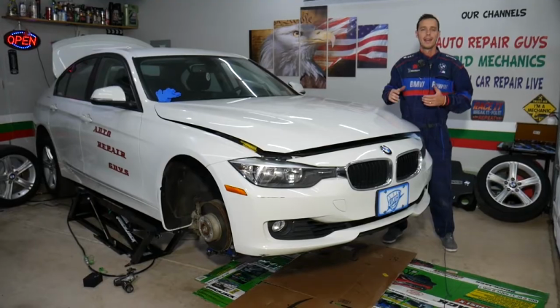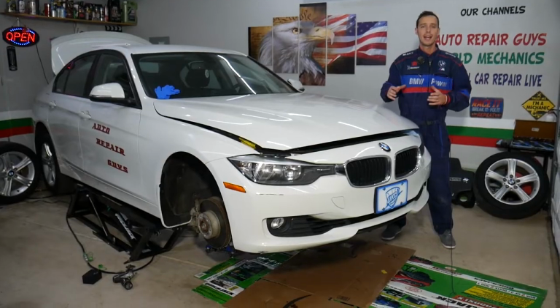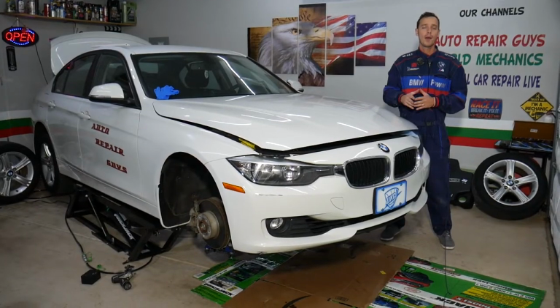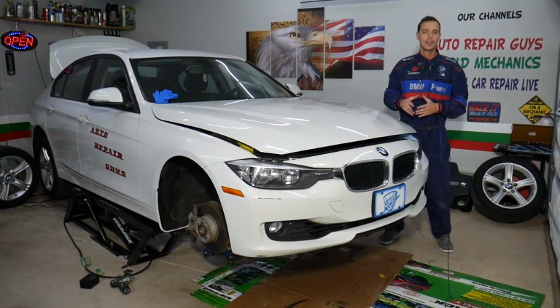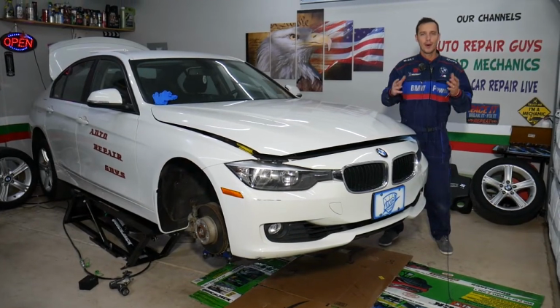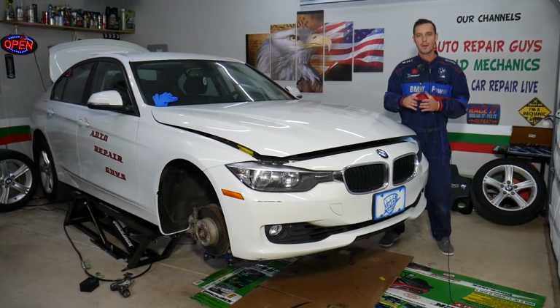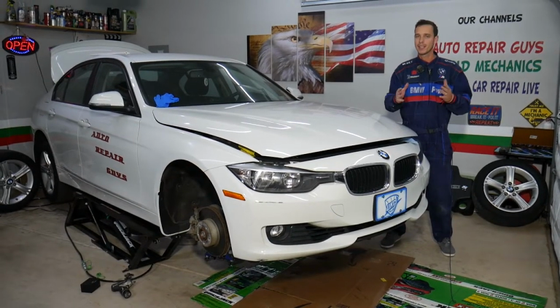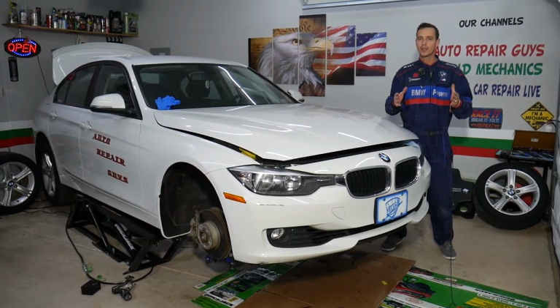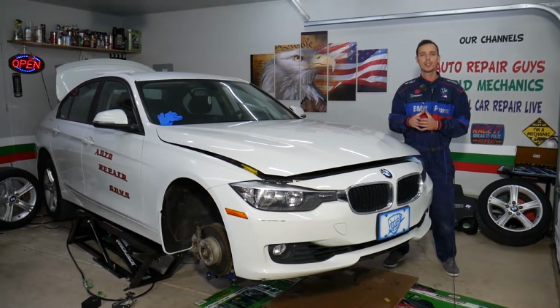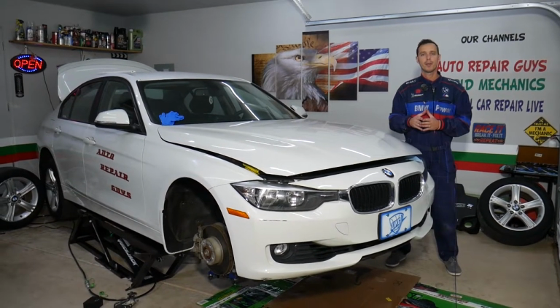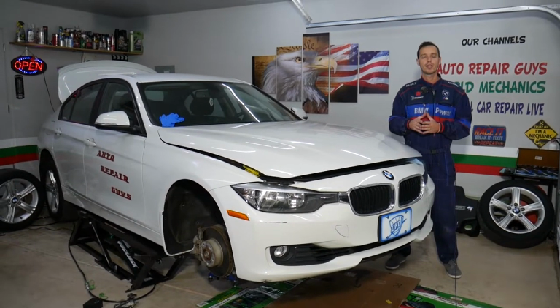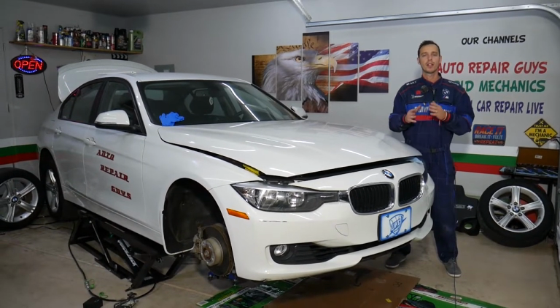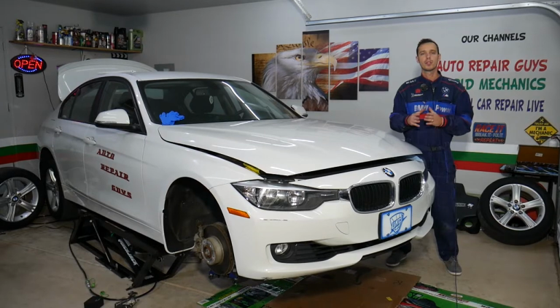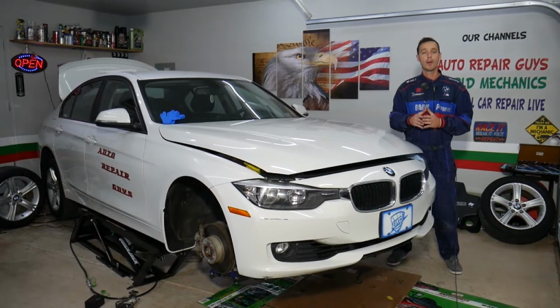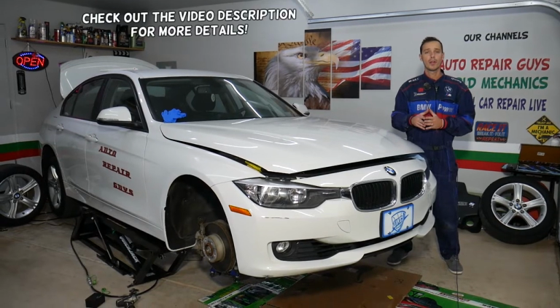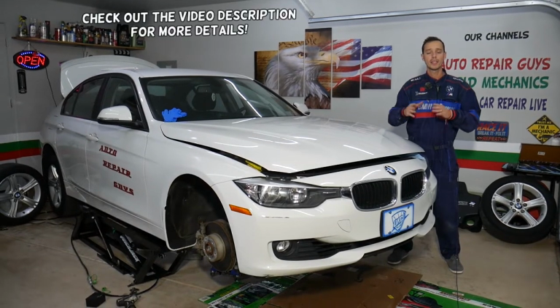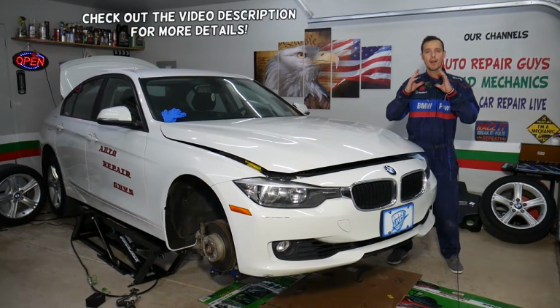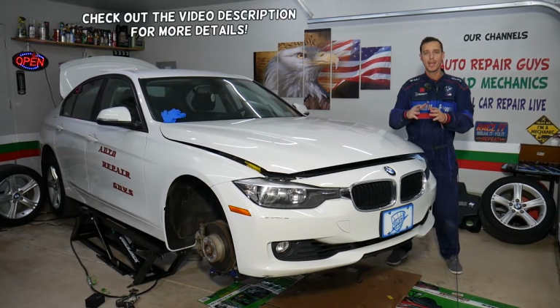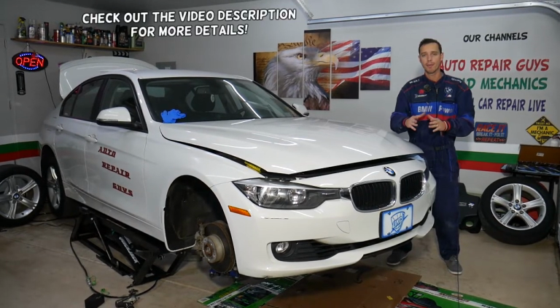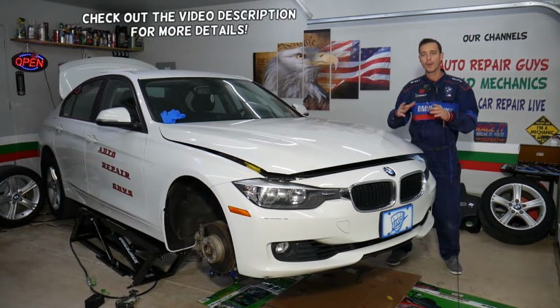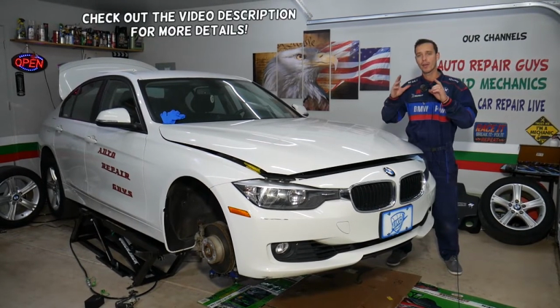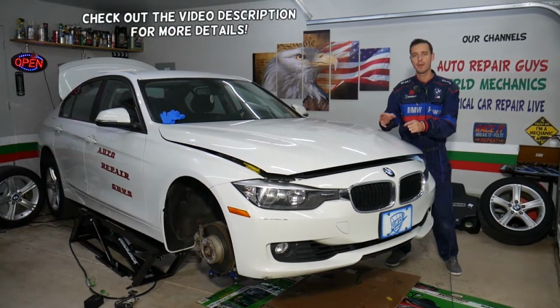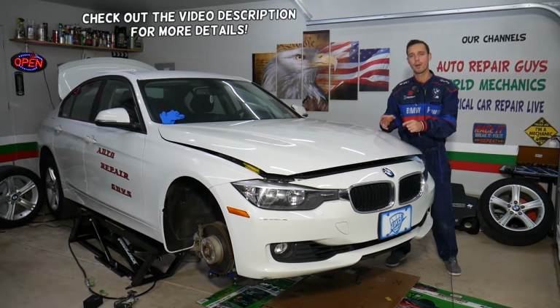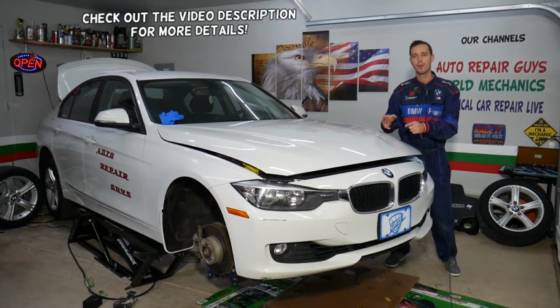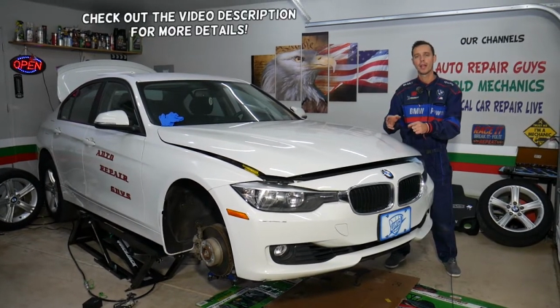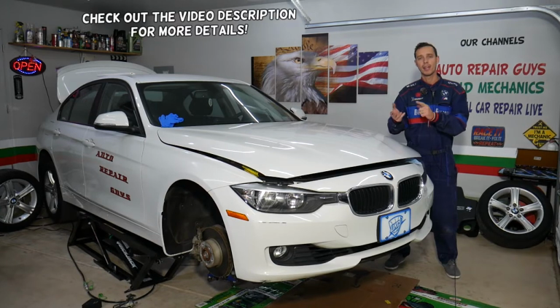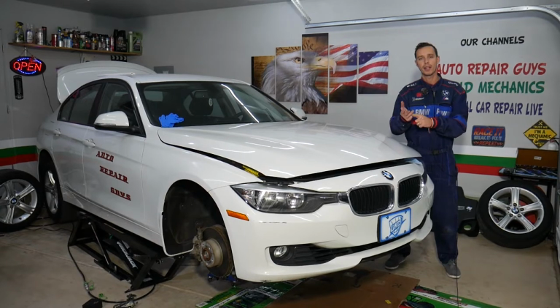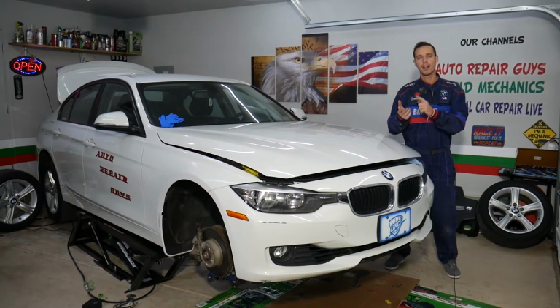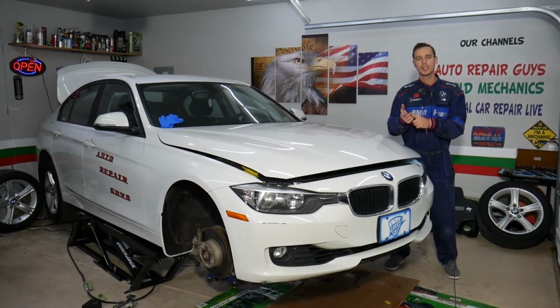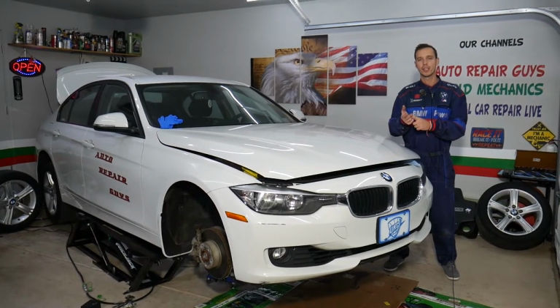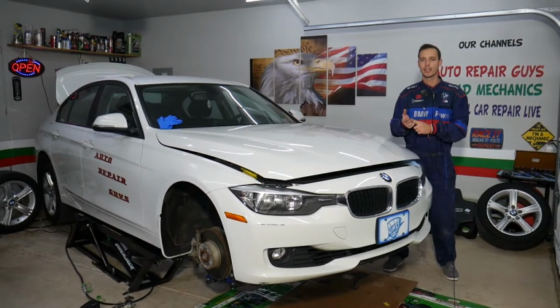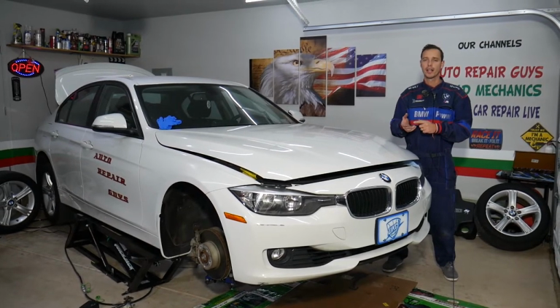Hey guys, welcome back to Auto Repair Guys. Thank you for watching and subscribing to the channel. Today will be a super helpful video if you have a BMW — I'm talking any BMW with an N20 or N26 engine.